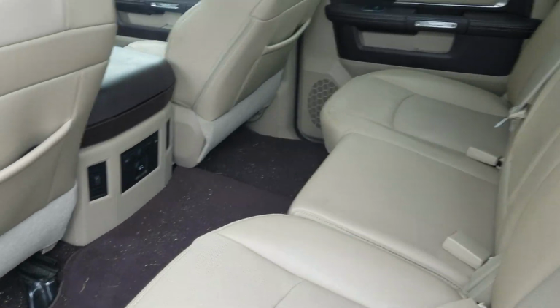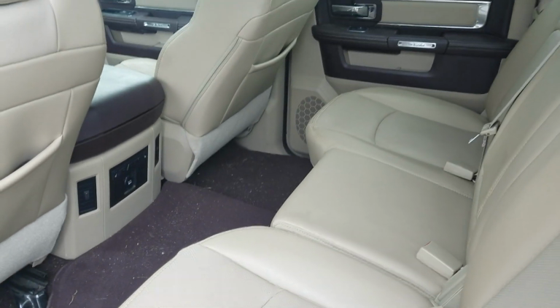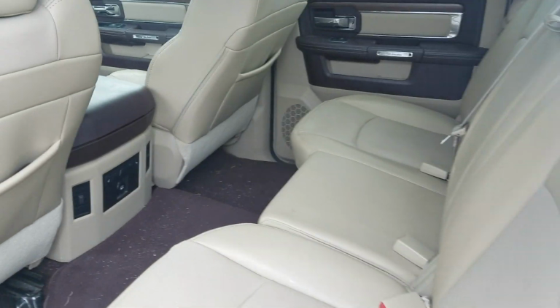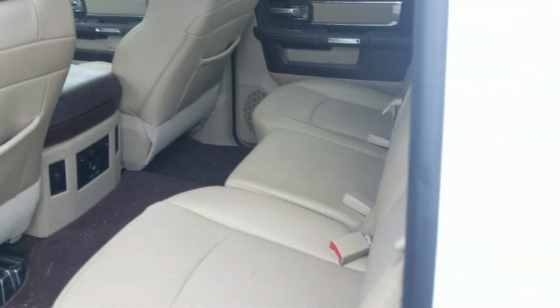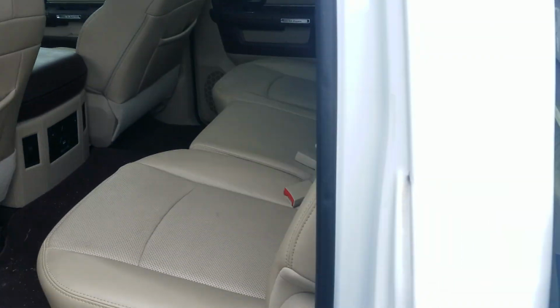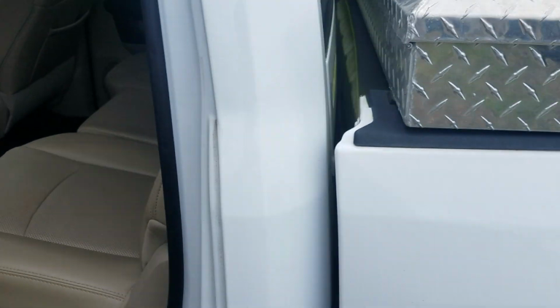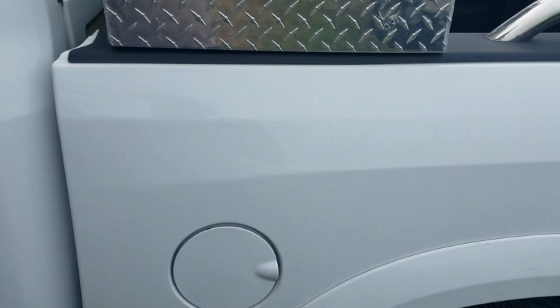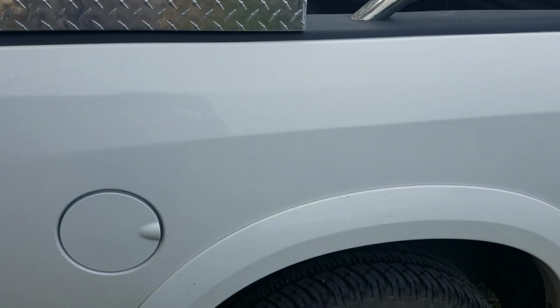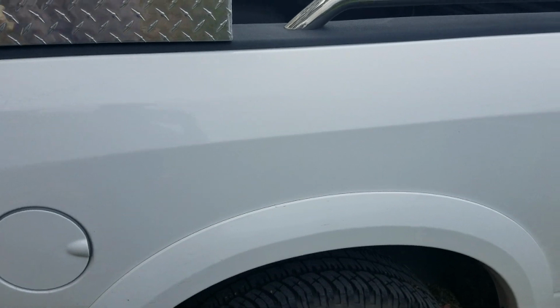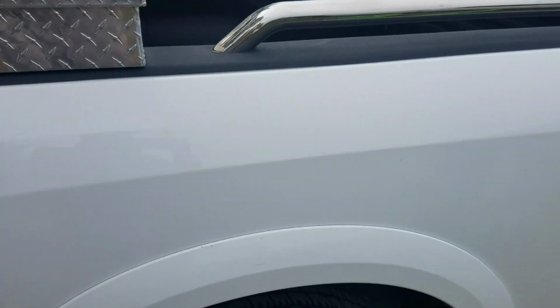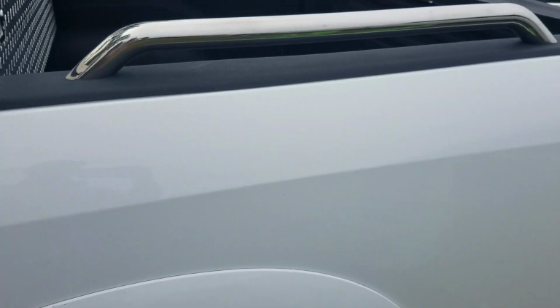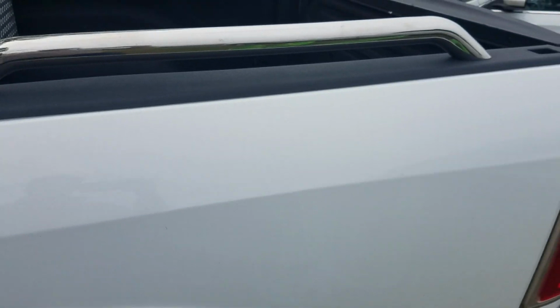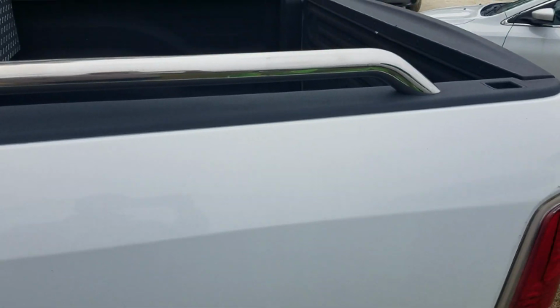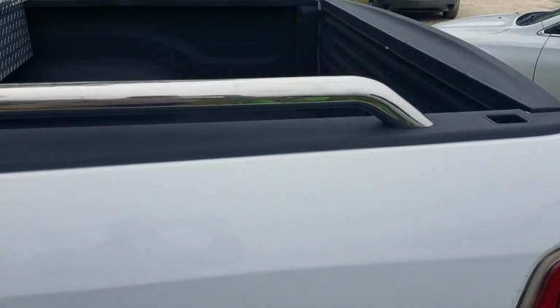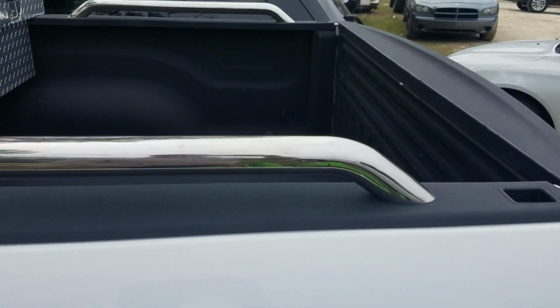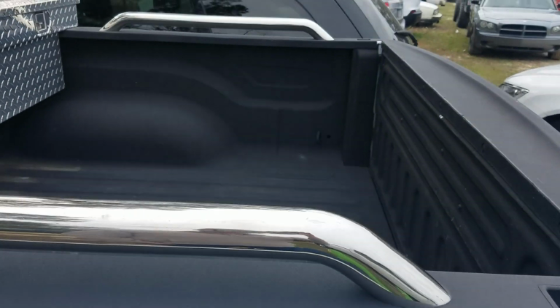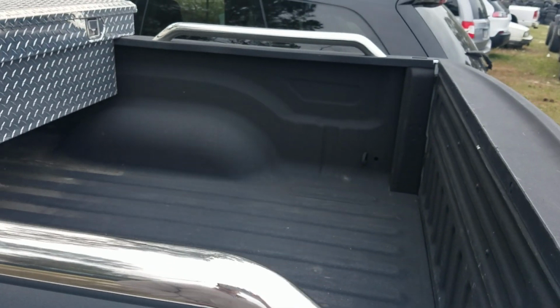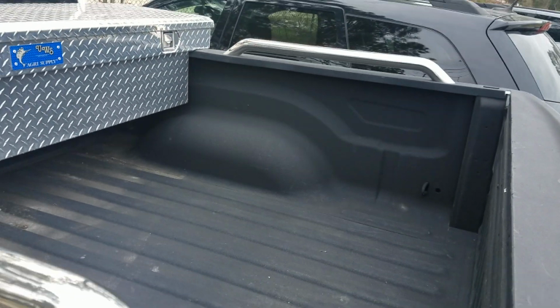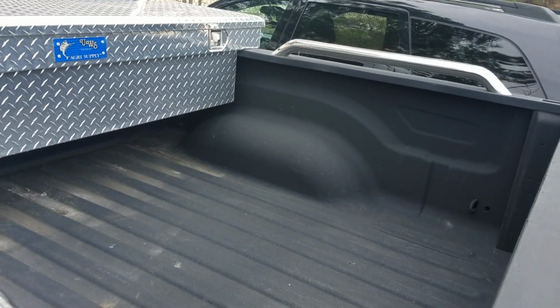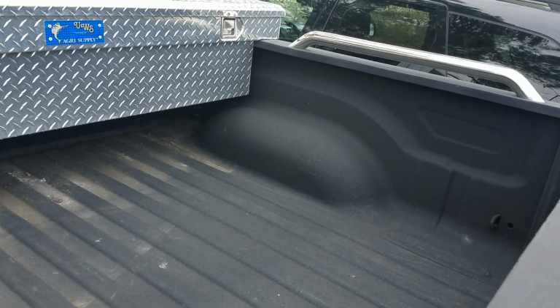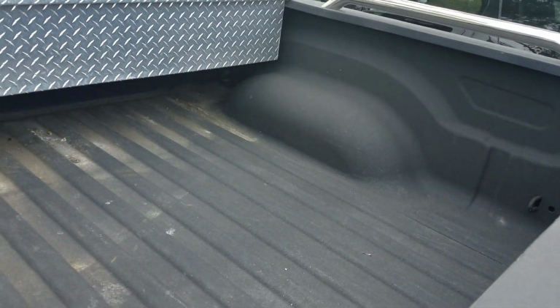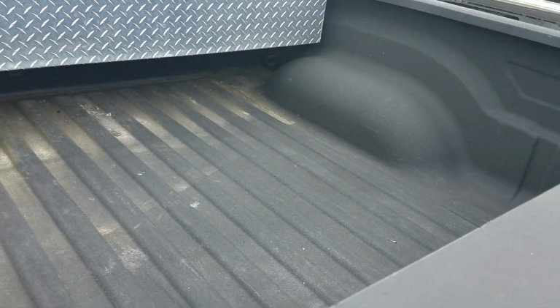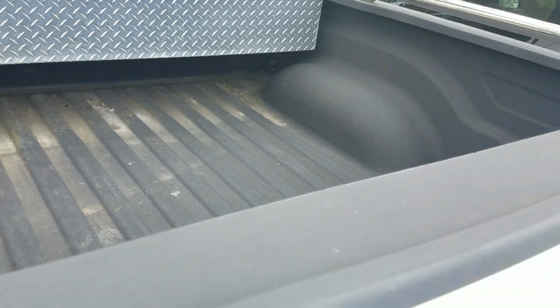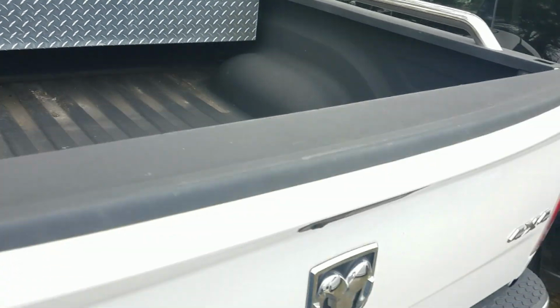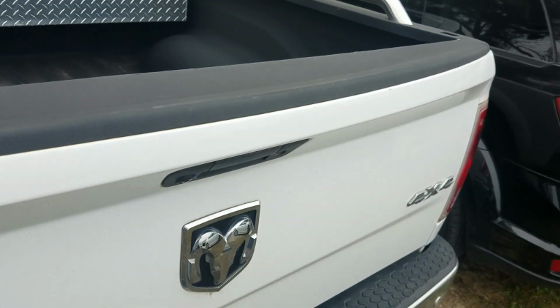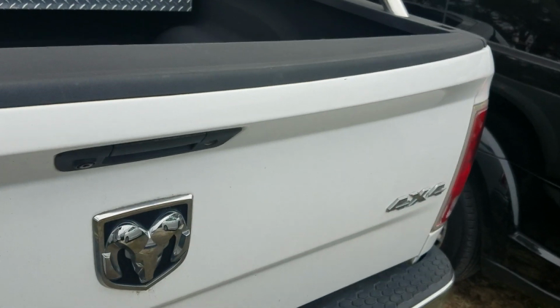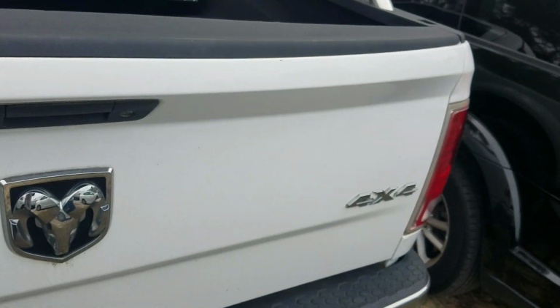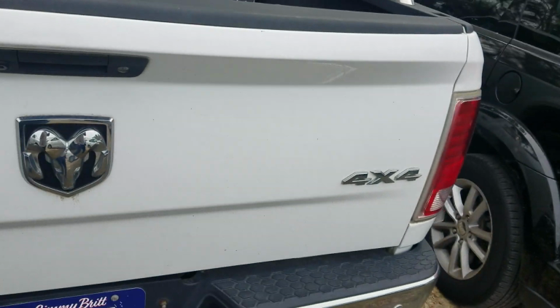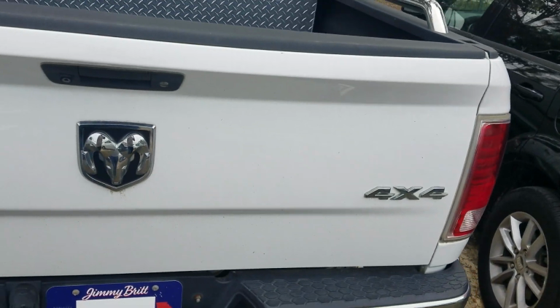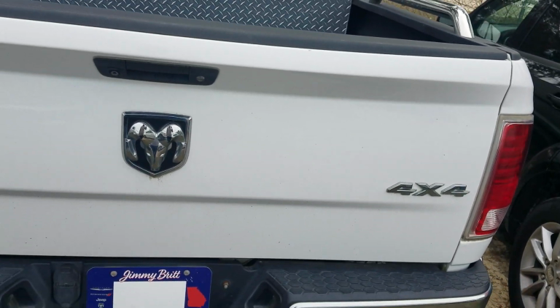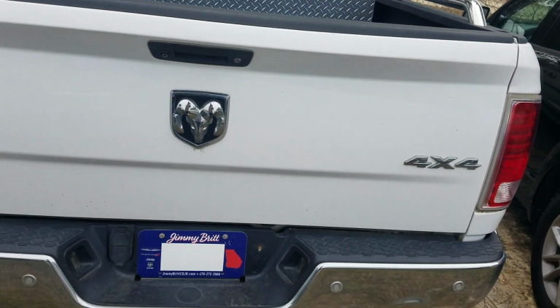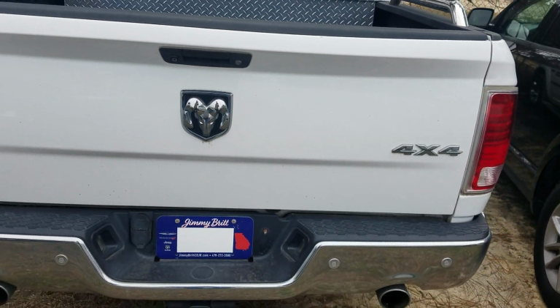We are going to get this through the detail department — I do apologize for the dirt, we are going to send it through and get it washed for you. And here in the back you'll see that we've got the toolbox mounted on there for you, spray-in bed liner — everything you need, you are ready to go, sir.